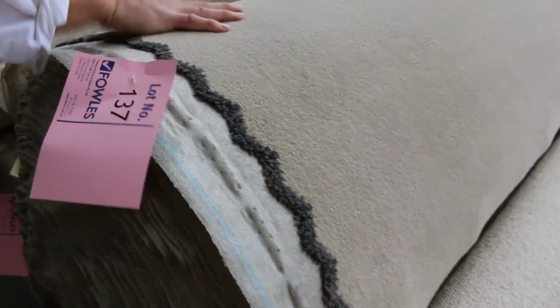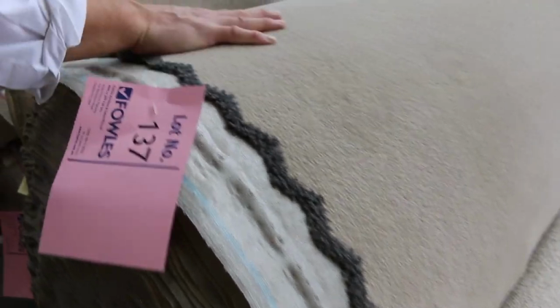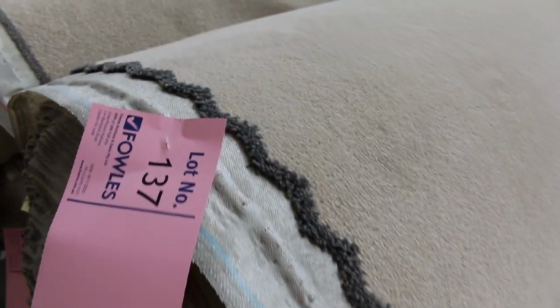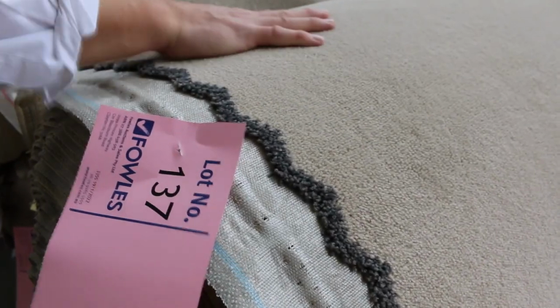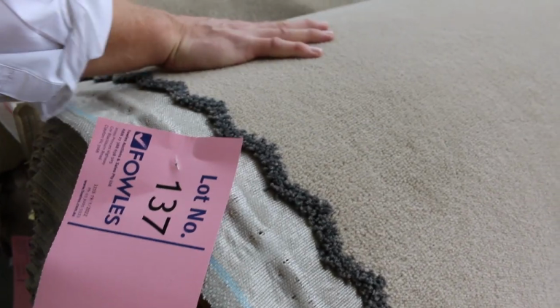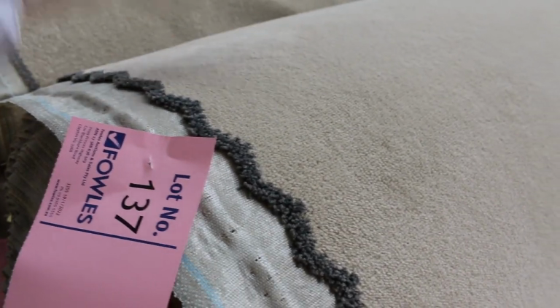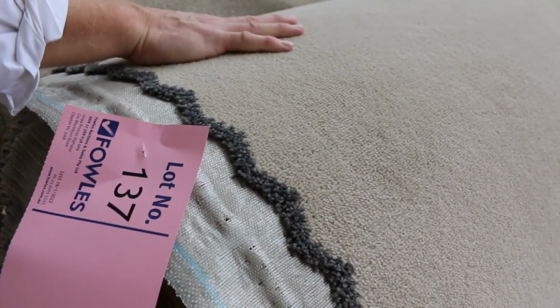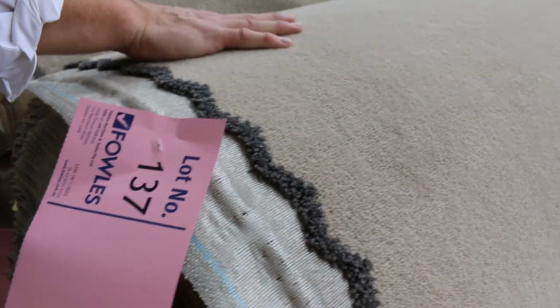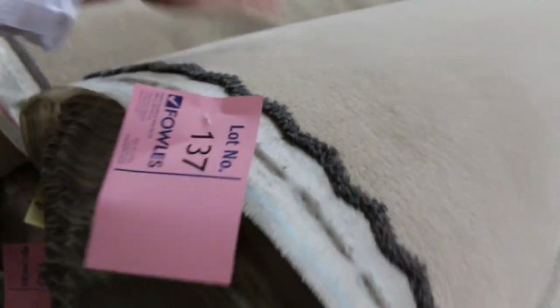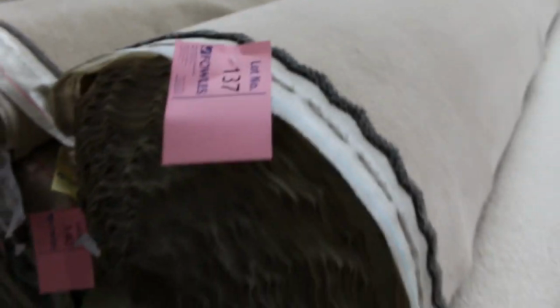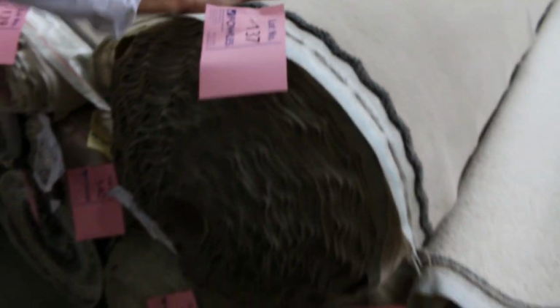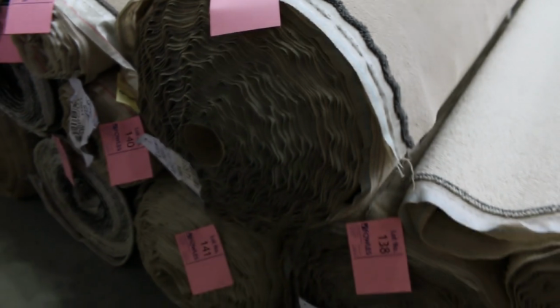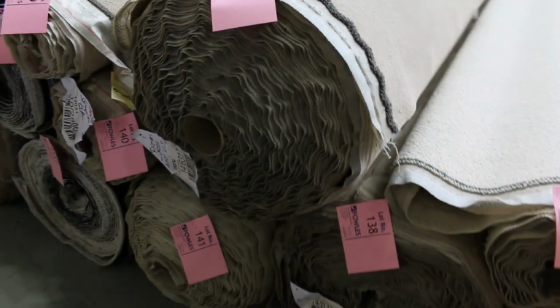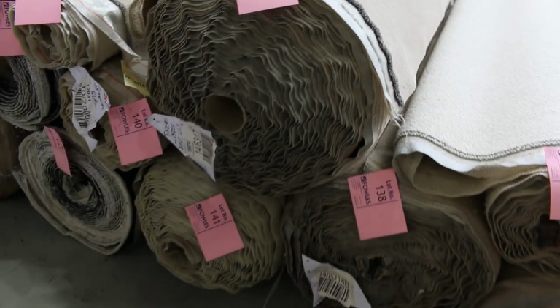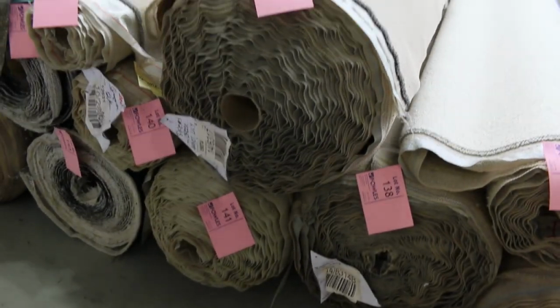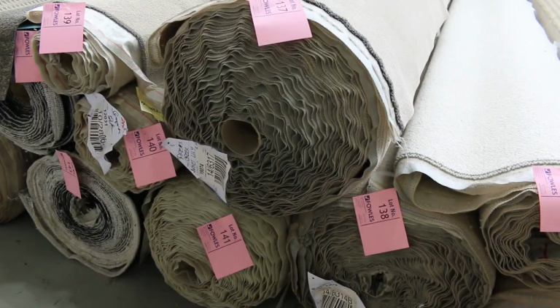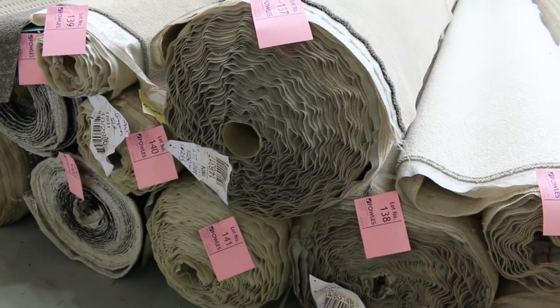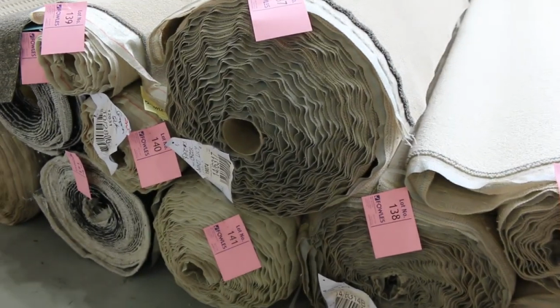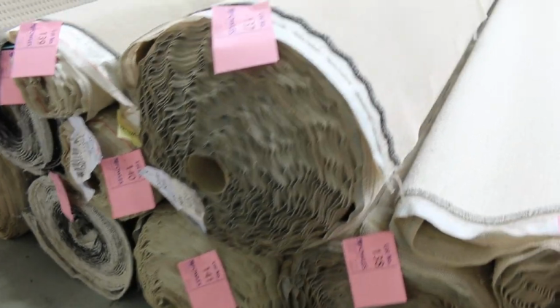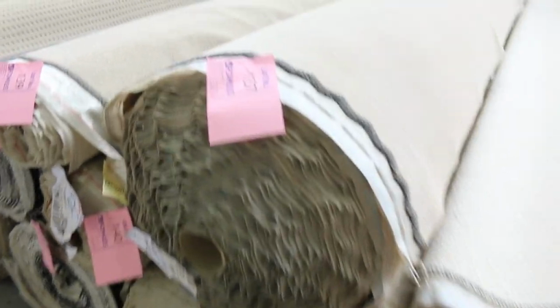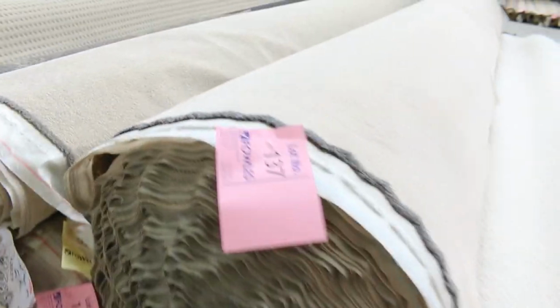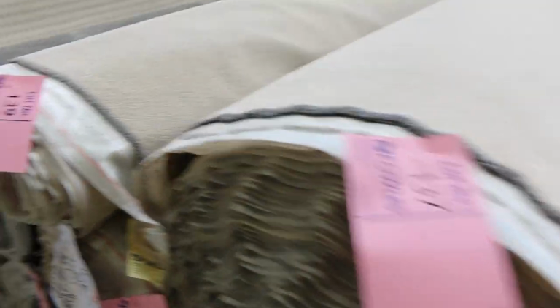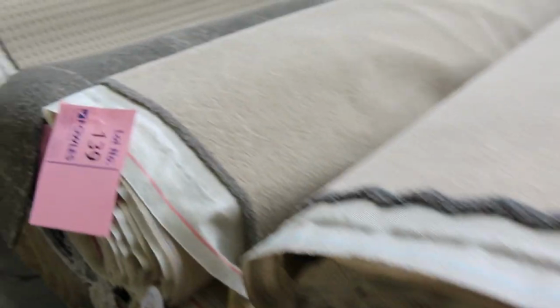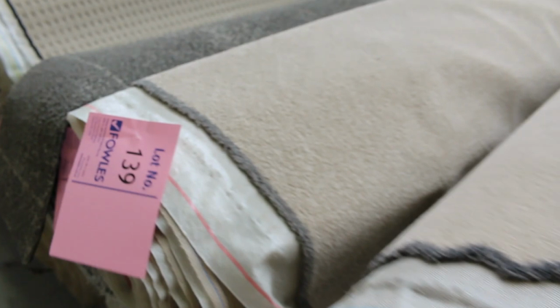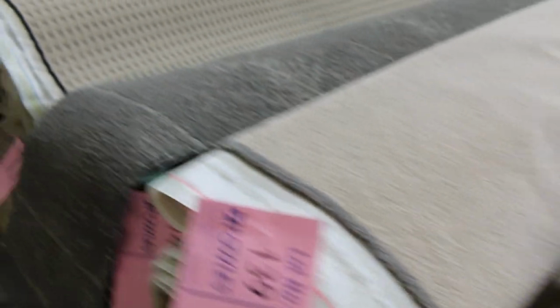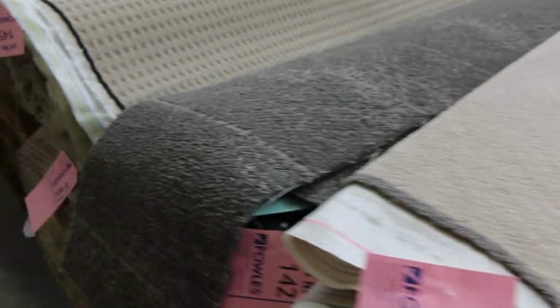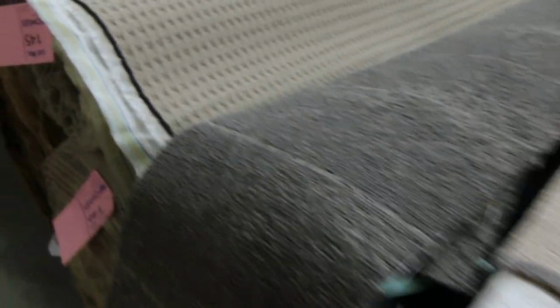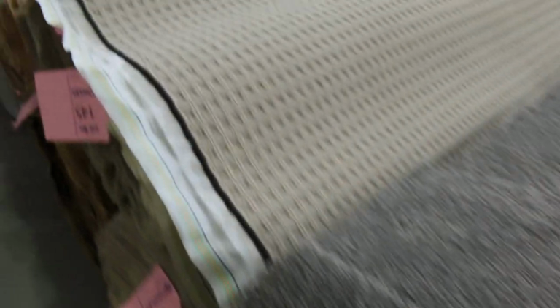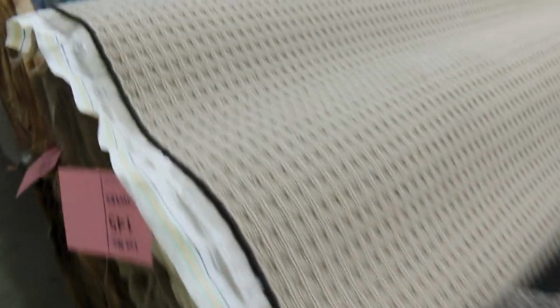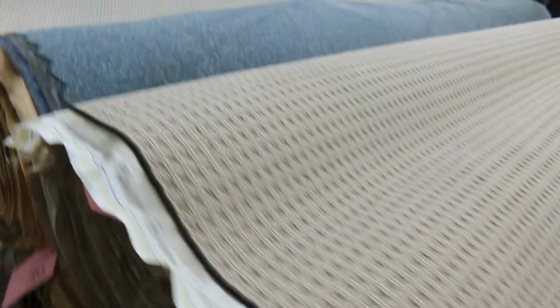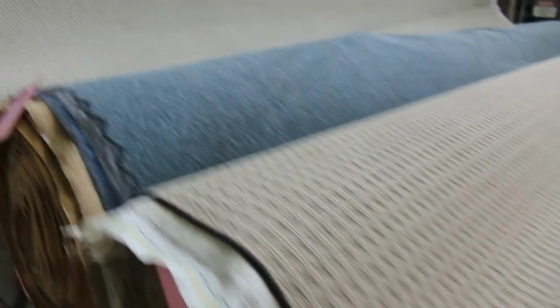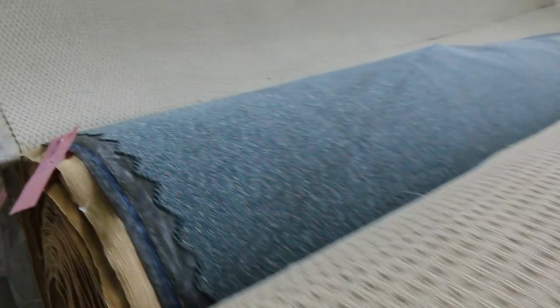There's a nice one there — a nice big beige-coloured solution dyed nylon plush pile, lot 137. I think there's a couple of those there, so a couple of house lots of that one. Nice looking carpet through here, and then we've got some really big rolls over the back.